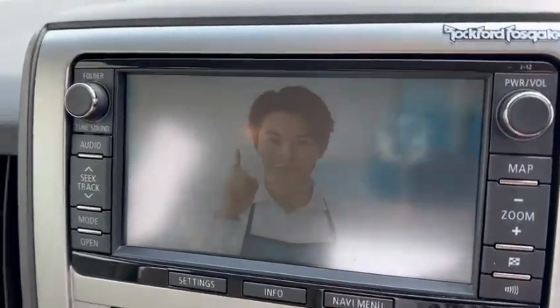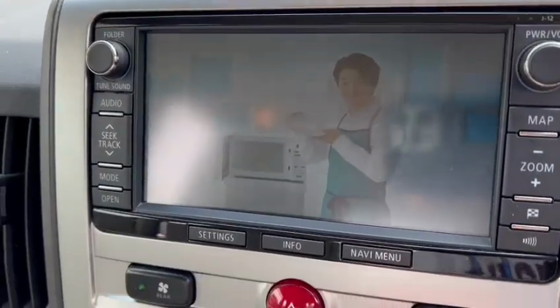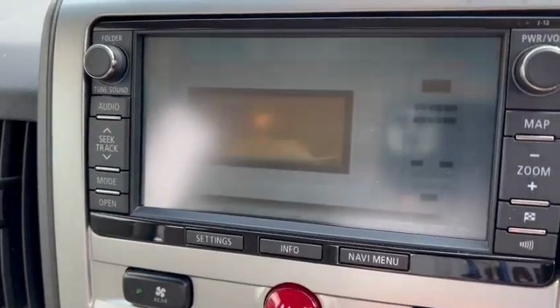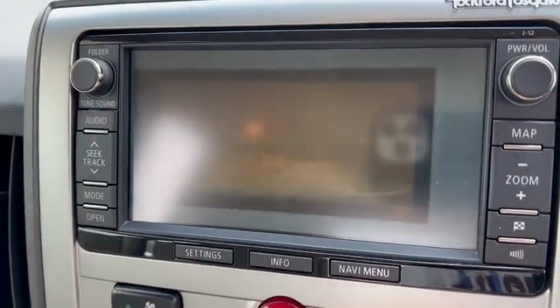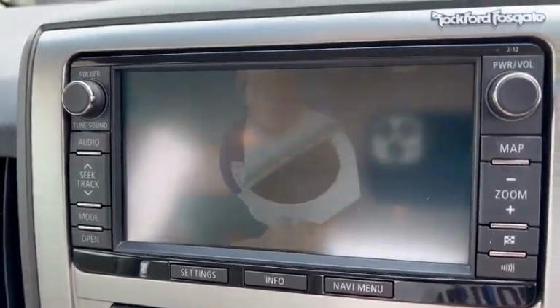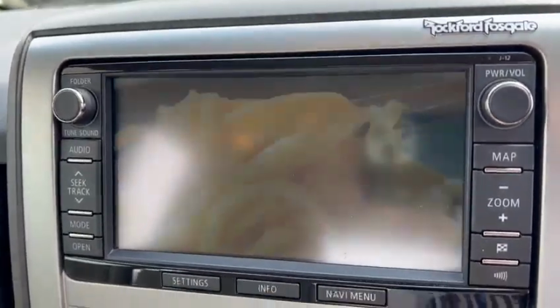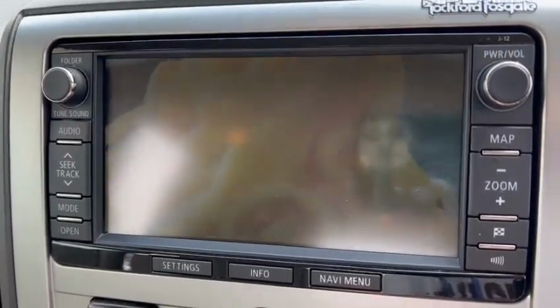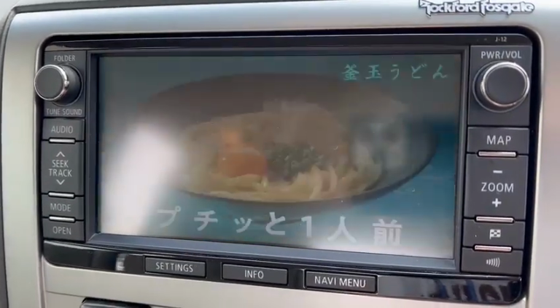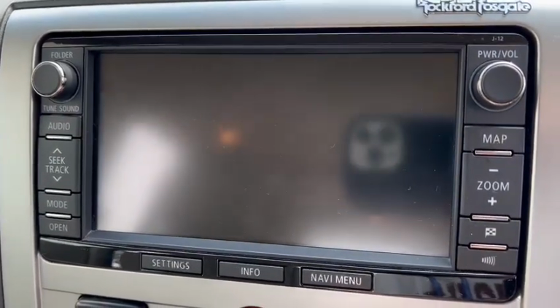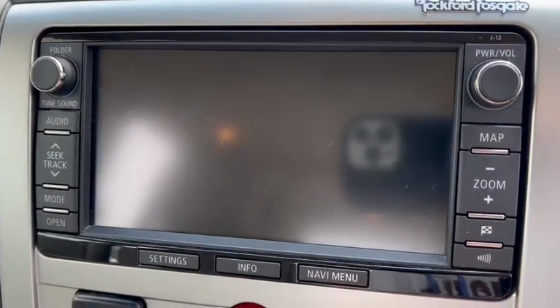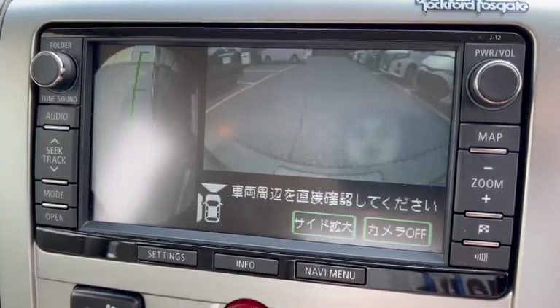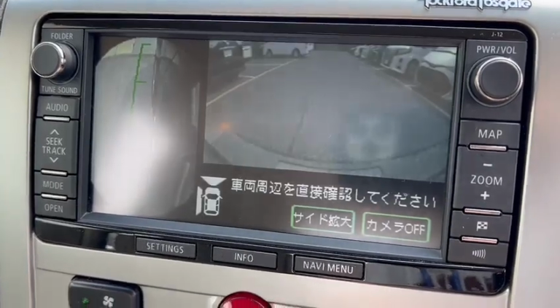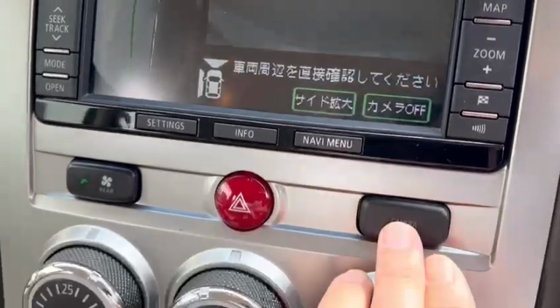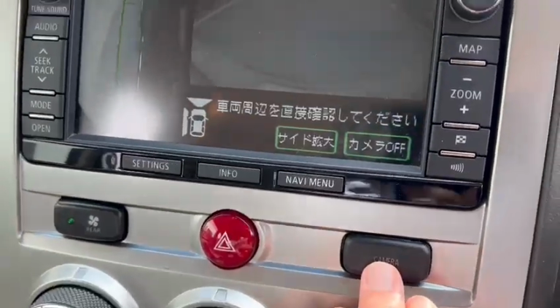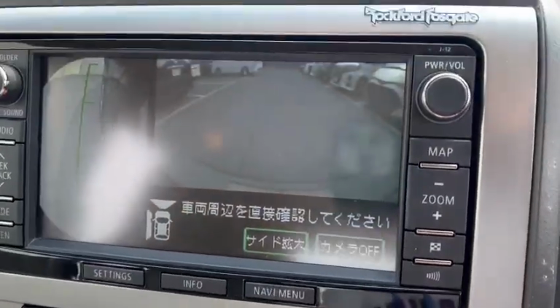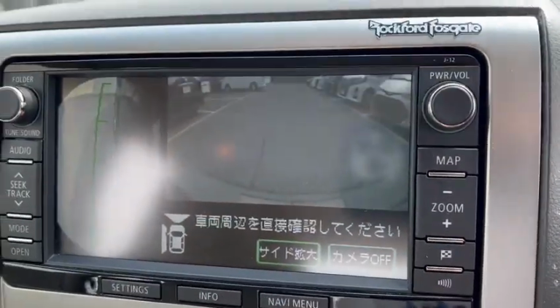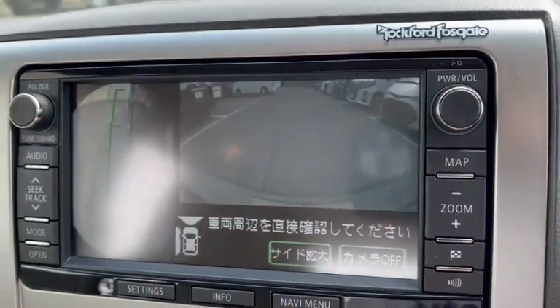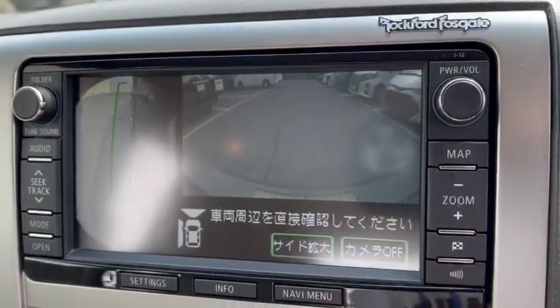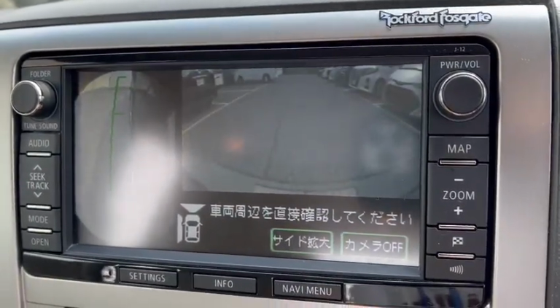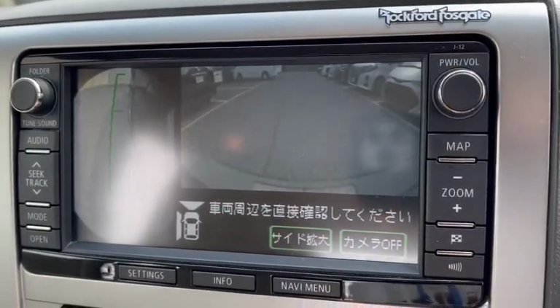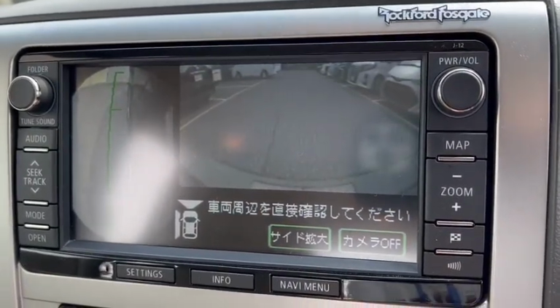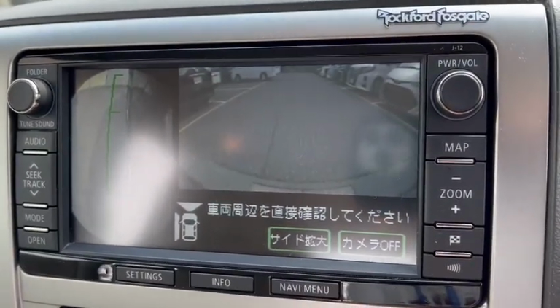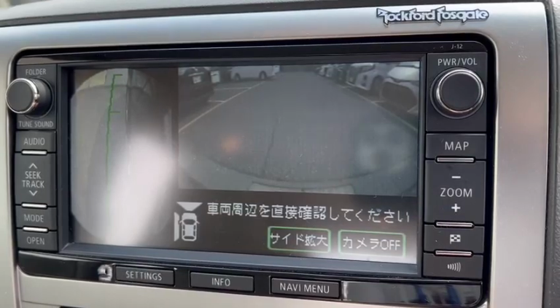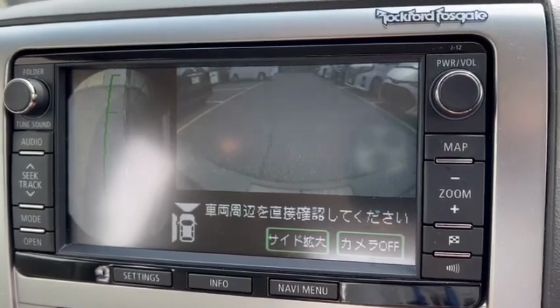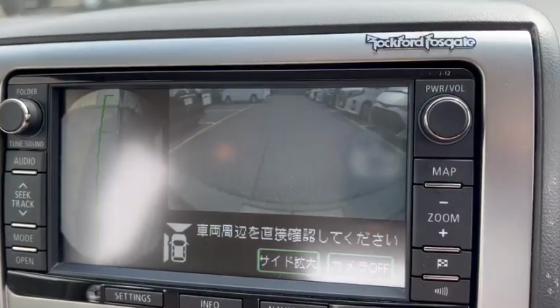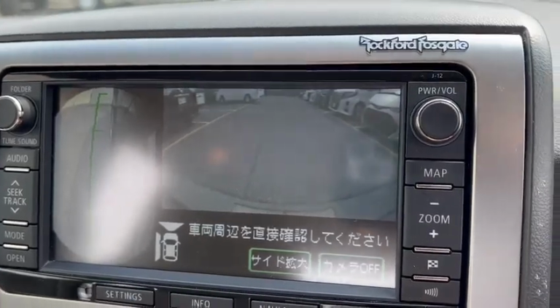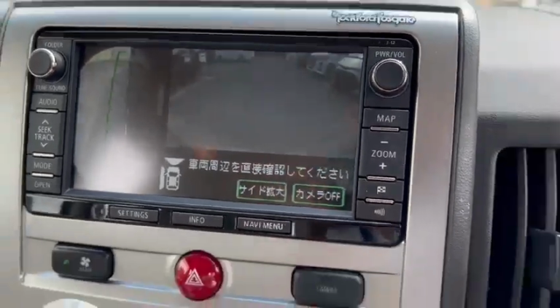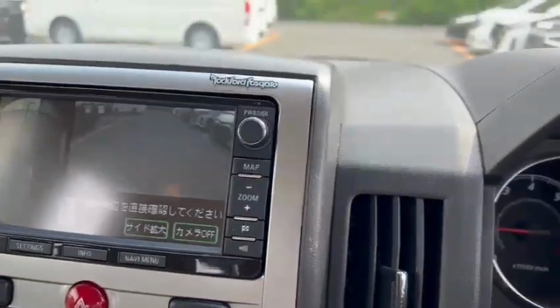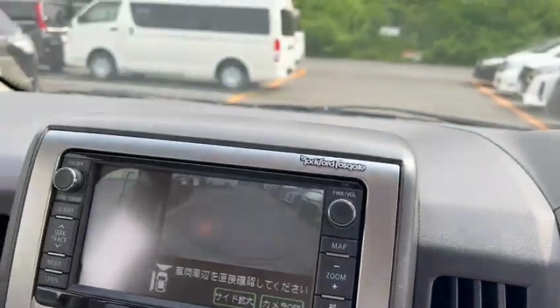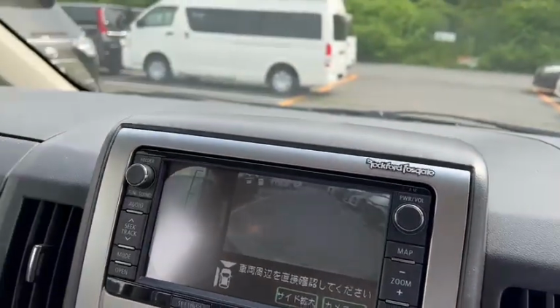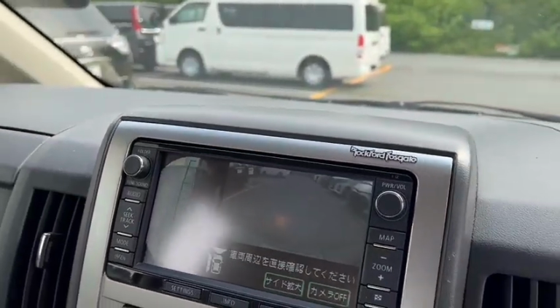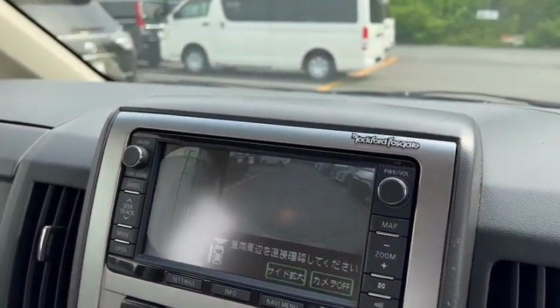You can actually watch TV while you're driving. There's also a camera button that shows the side and front views.